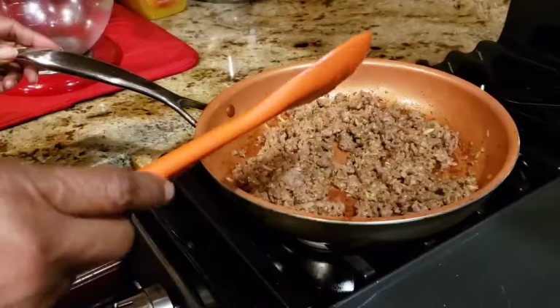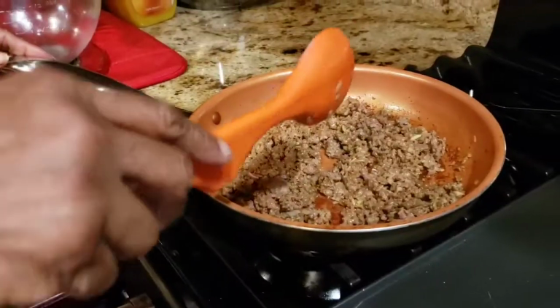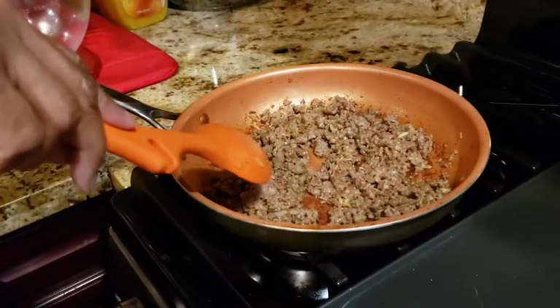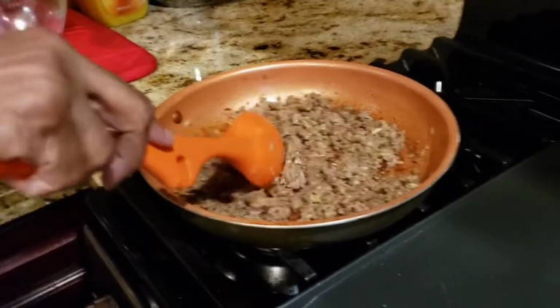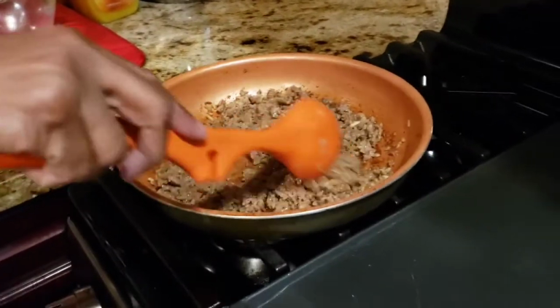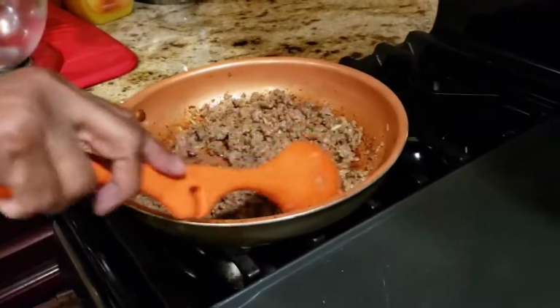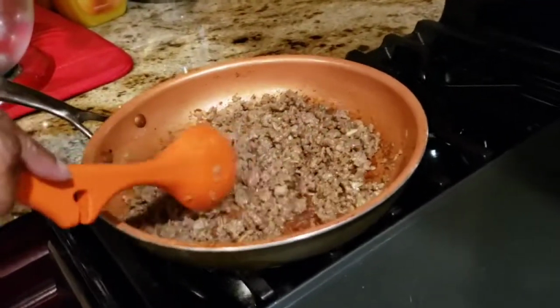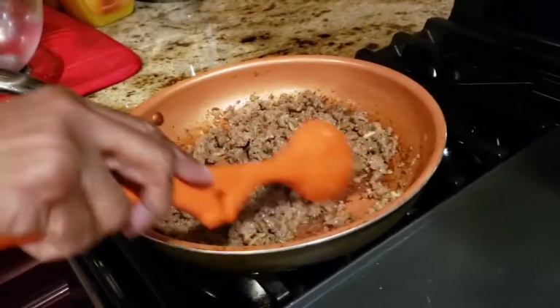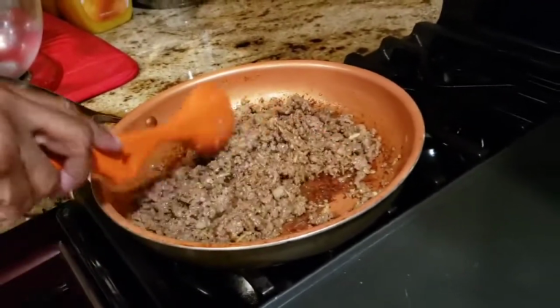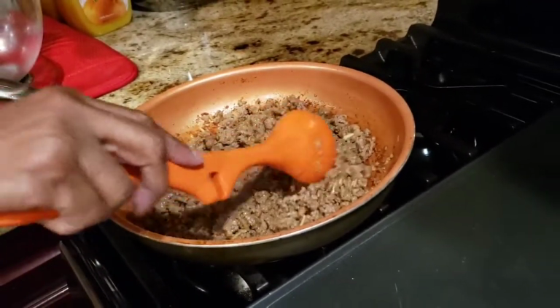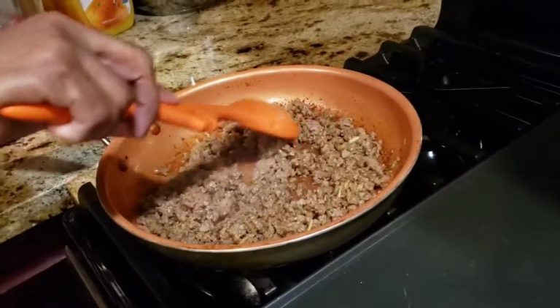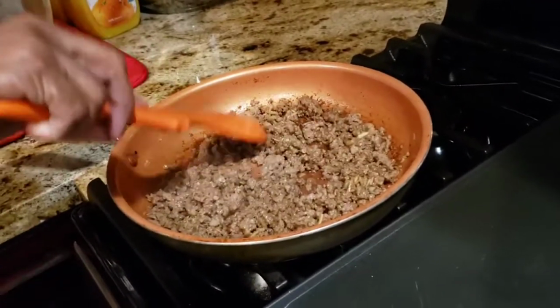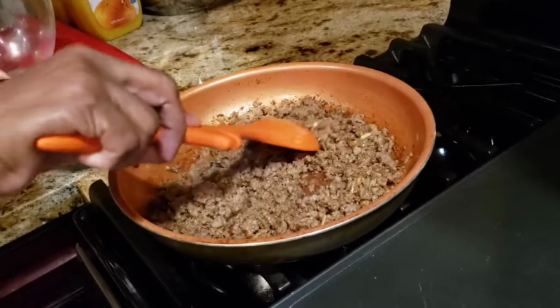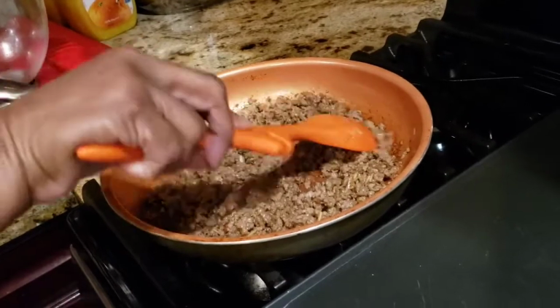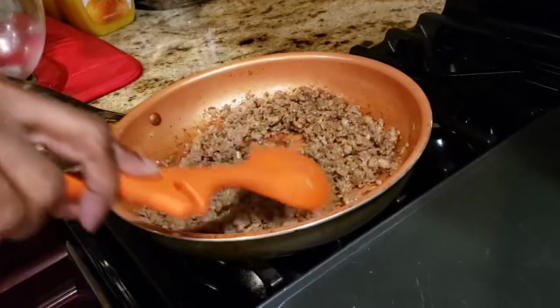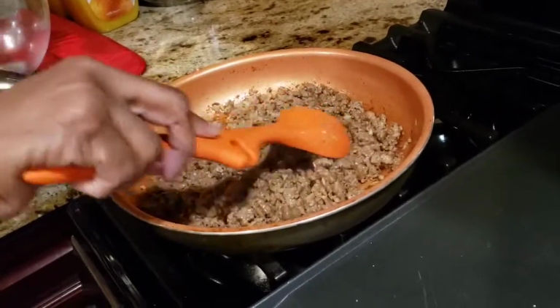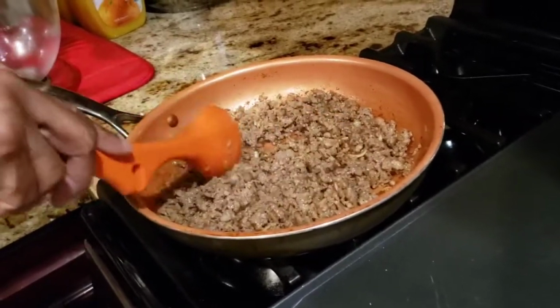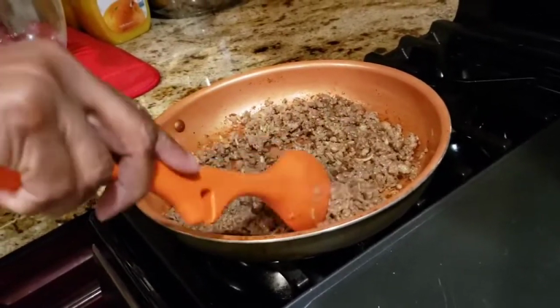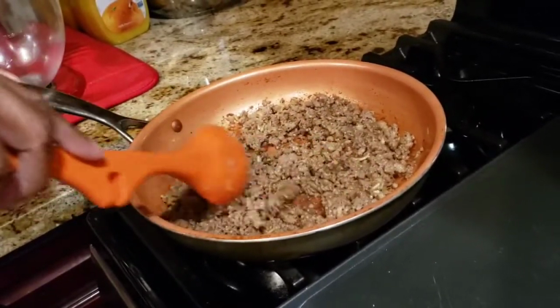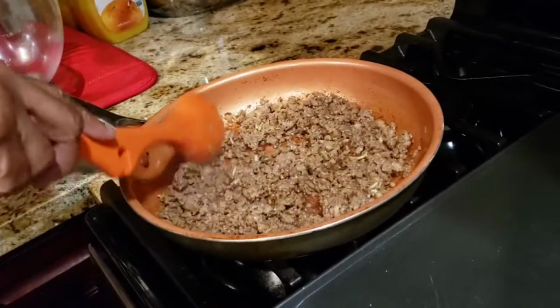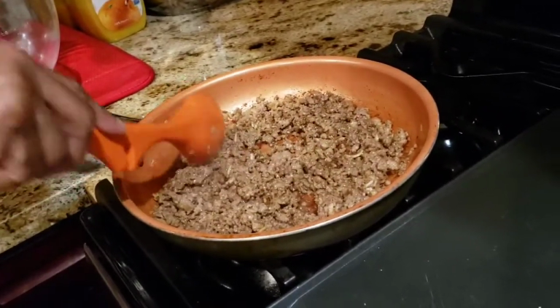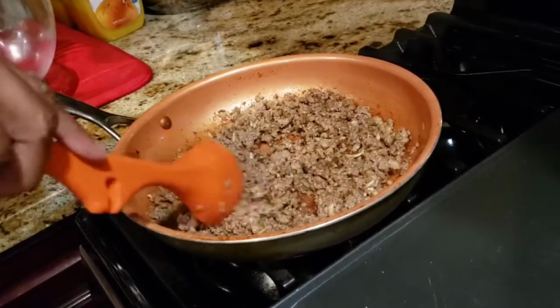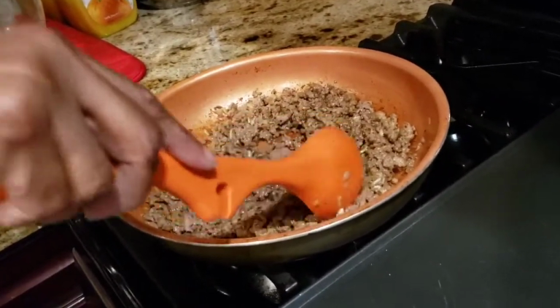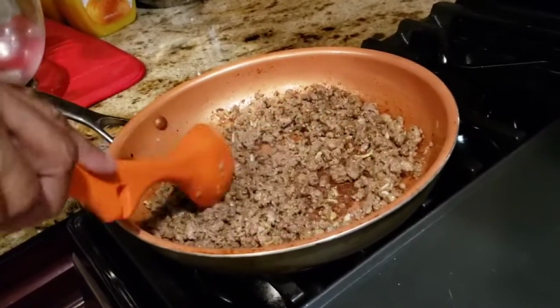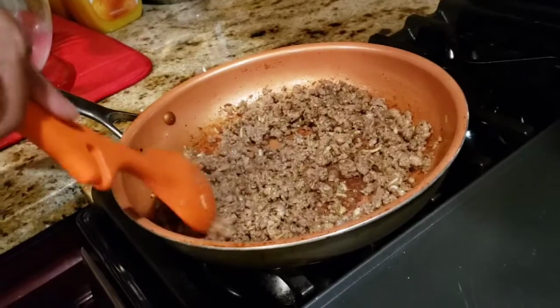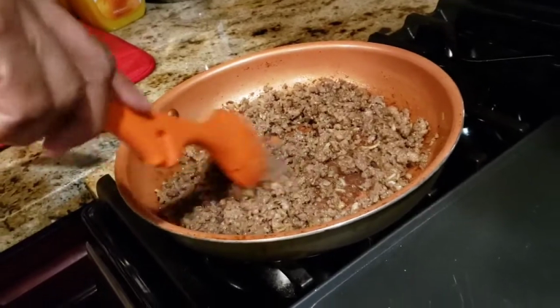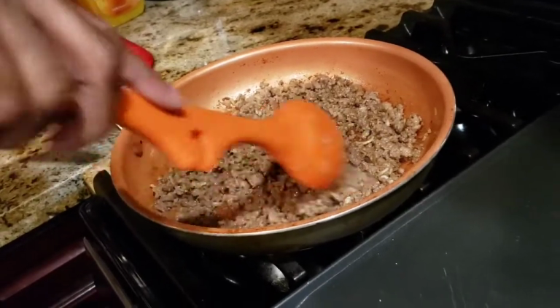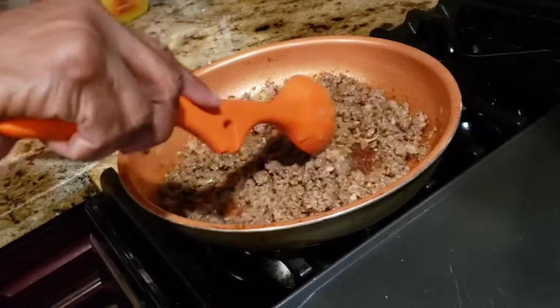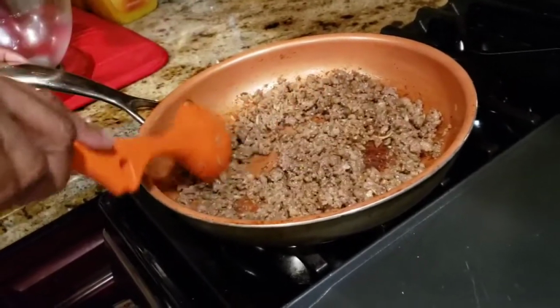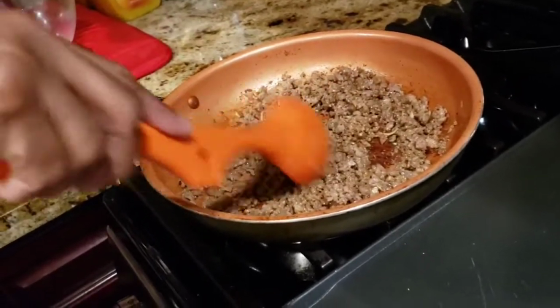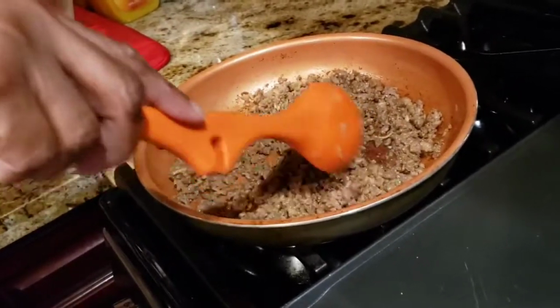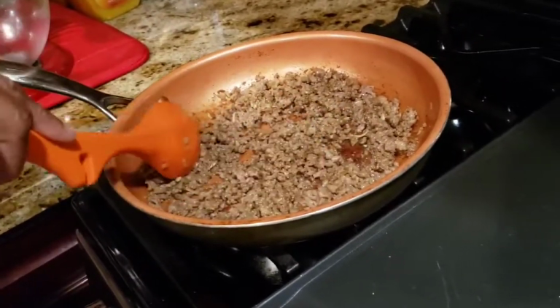Hi everyone, I'm back. So this is what the meat looks like once it's cooked. Just make sure you cook the meat until you see no more pink. Don't cook the meat too long because you're gonna have to deep fry it once you put it inside the egg roll wrapper.